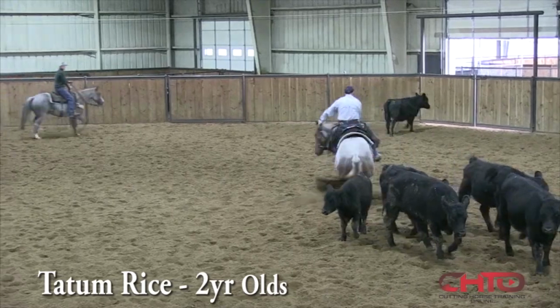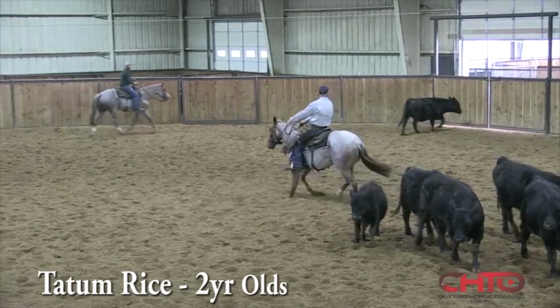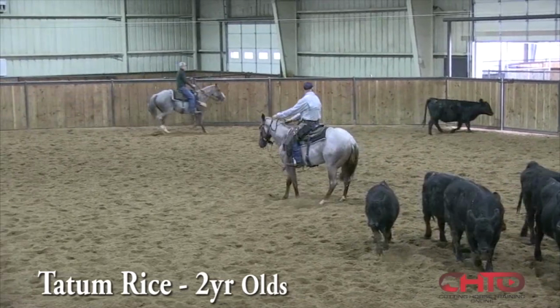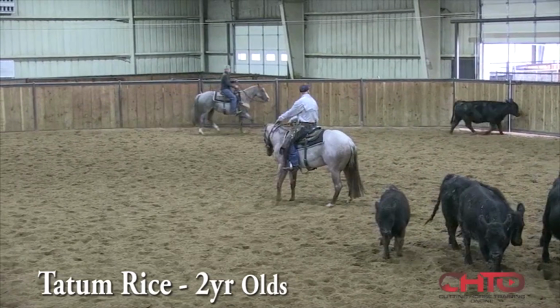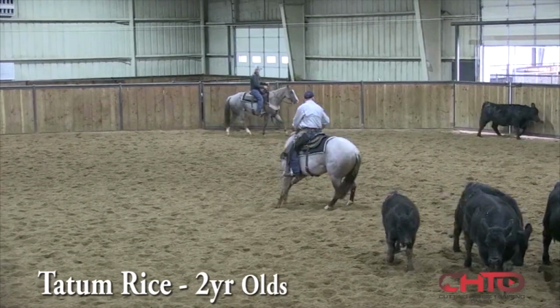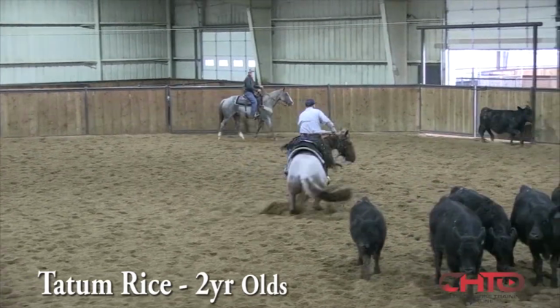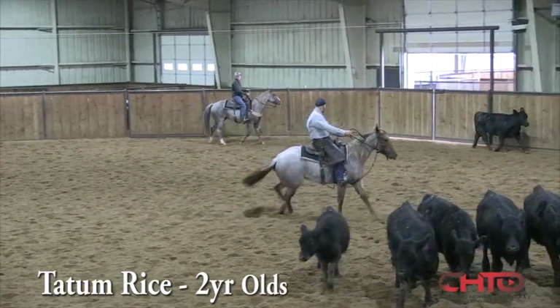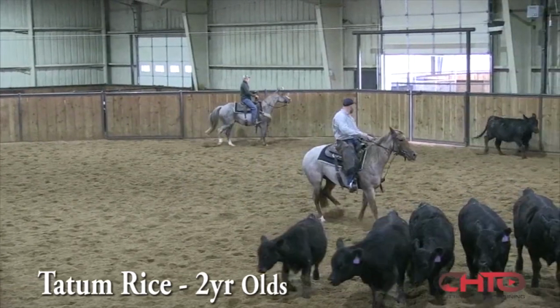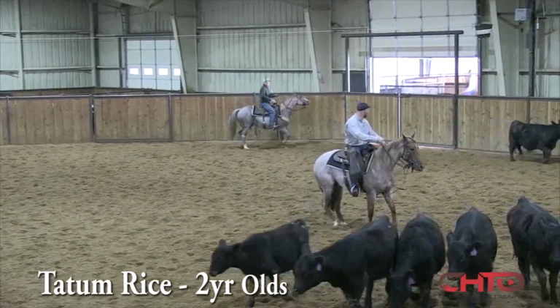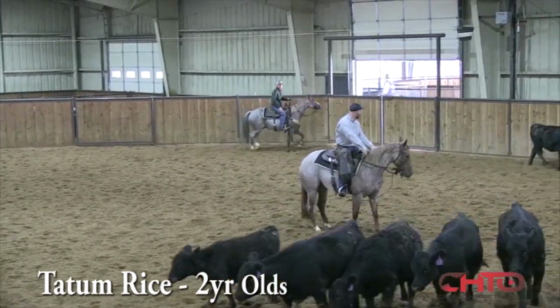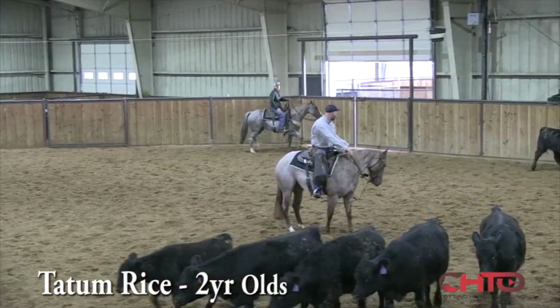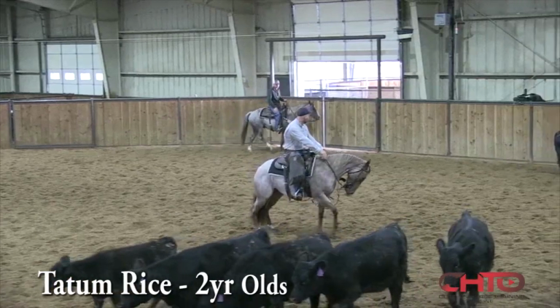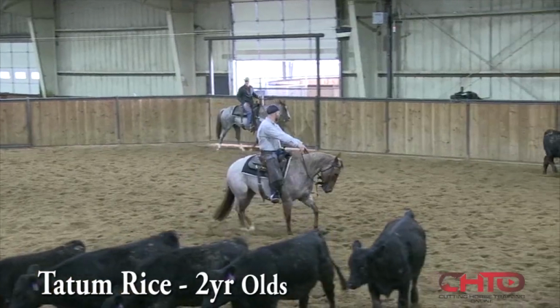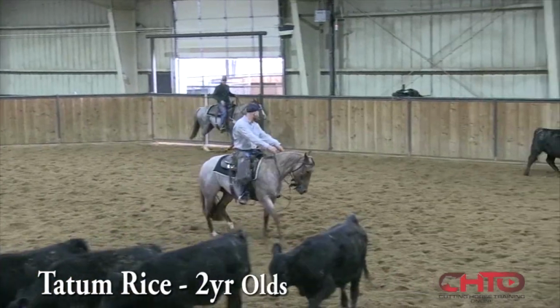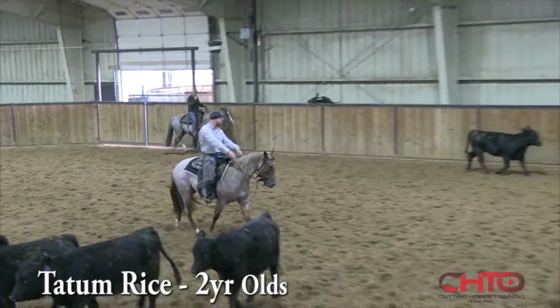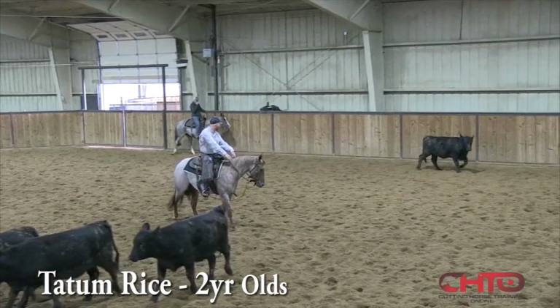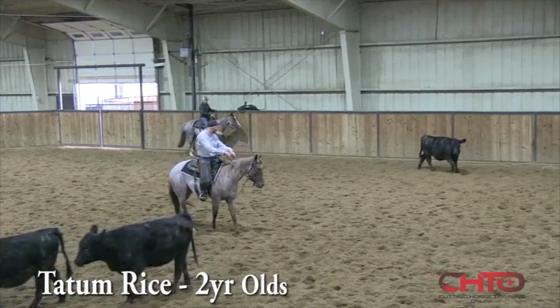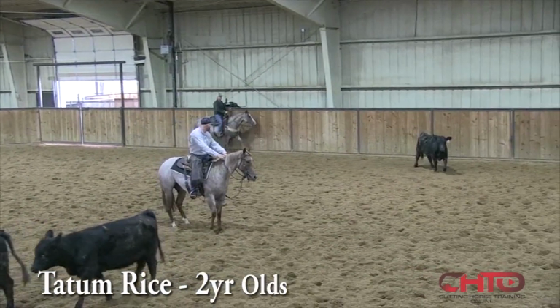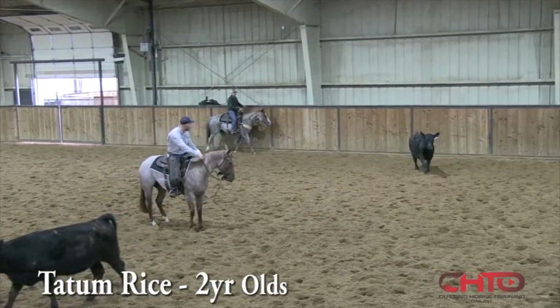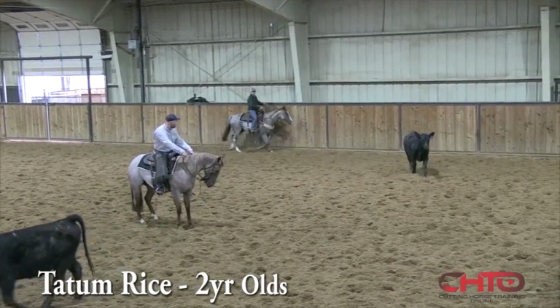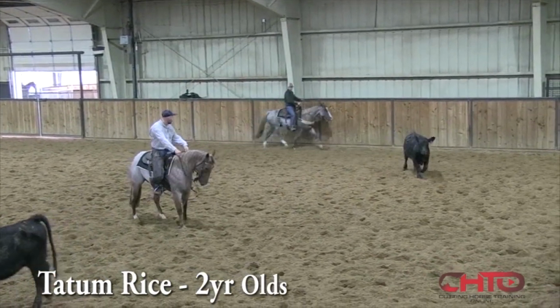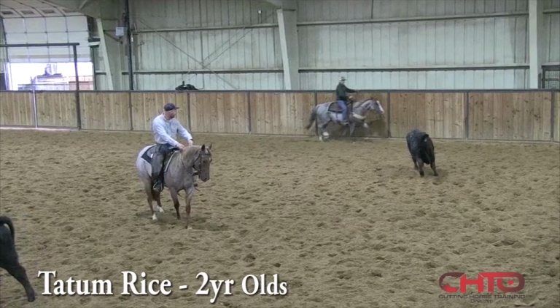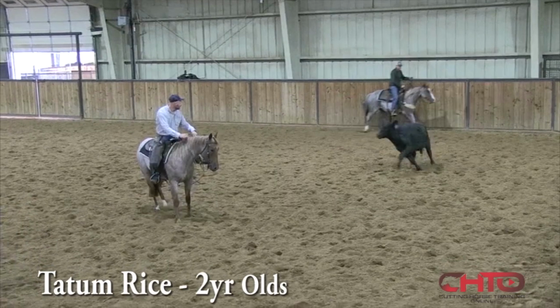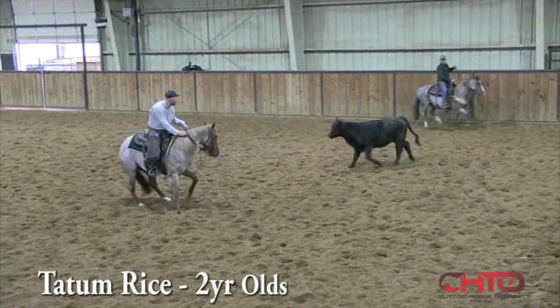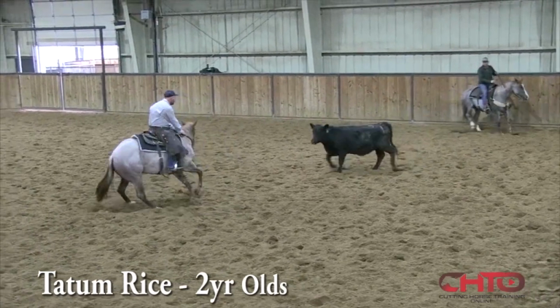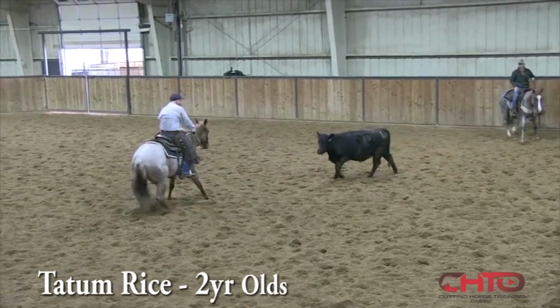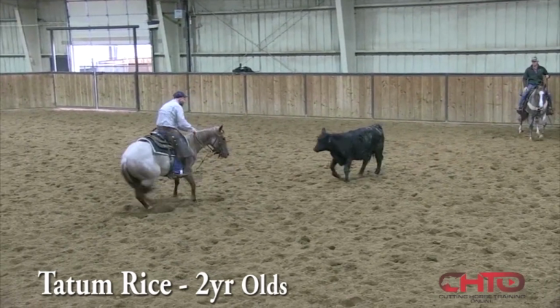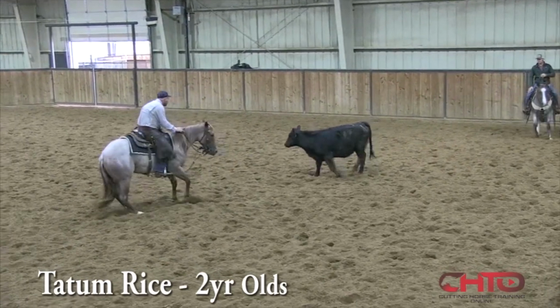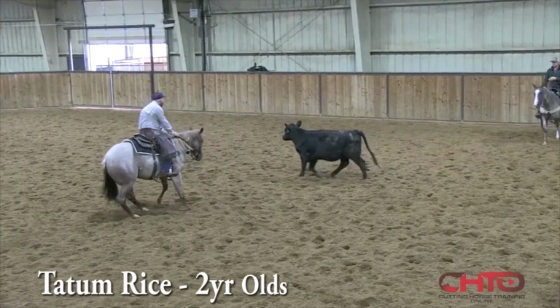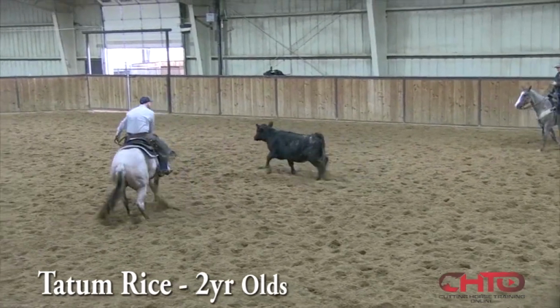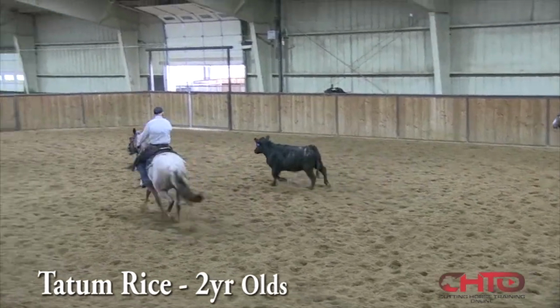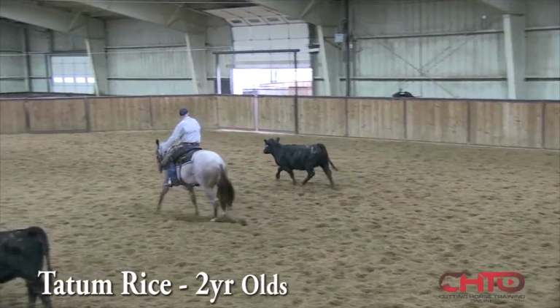I'm not as big probably on holding the line as some people are. You do have to hold a line sometimes, there's no question, and stay against the cow and stop it. But there's also a place where a horse needs to get away from a cow so that they can draw it to them.